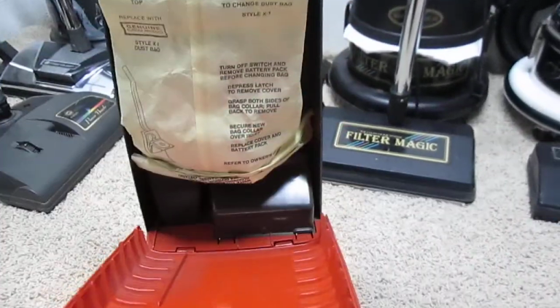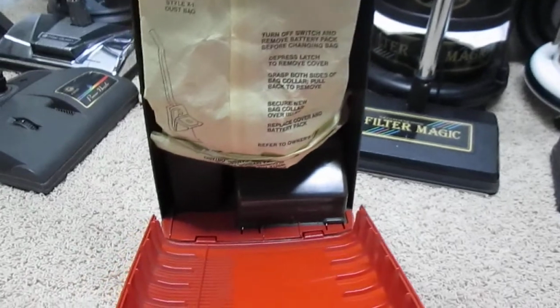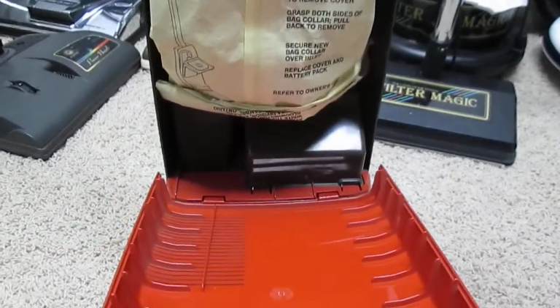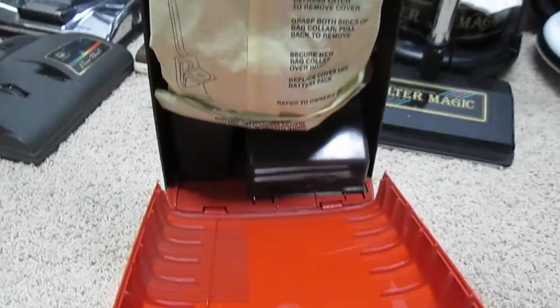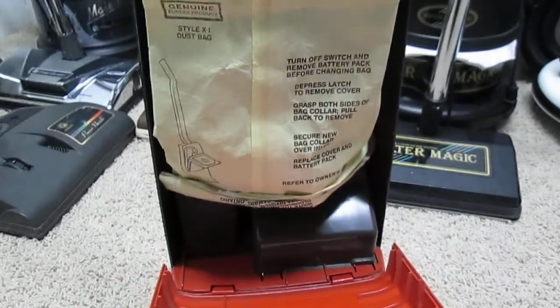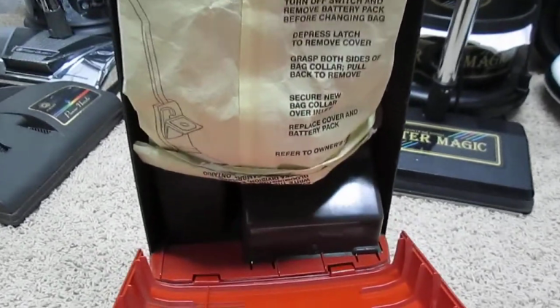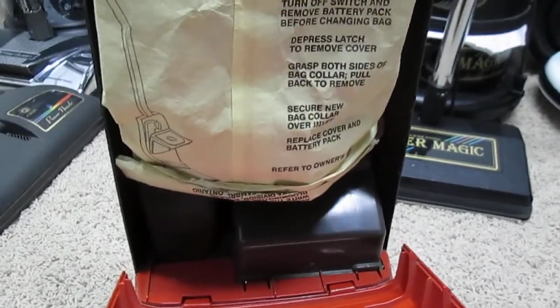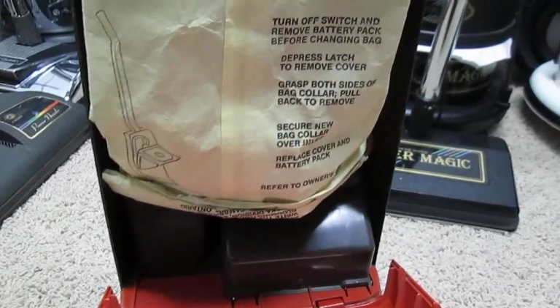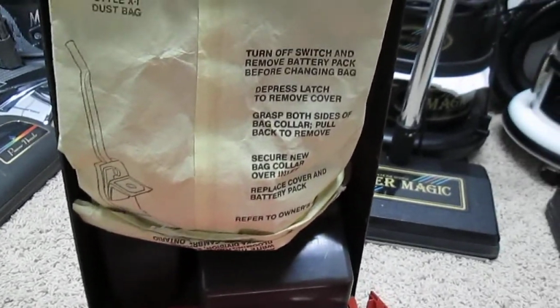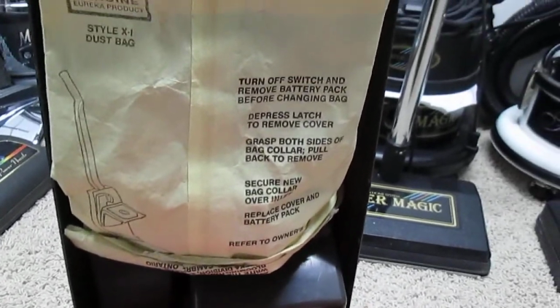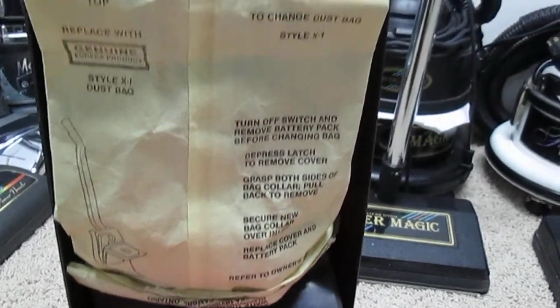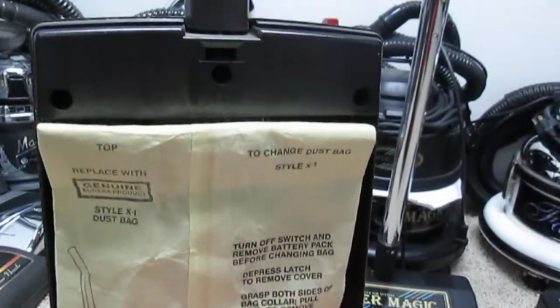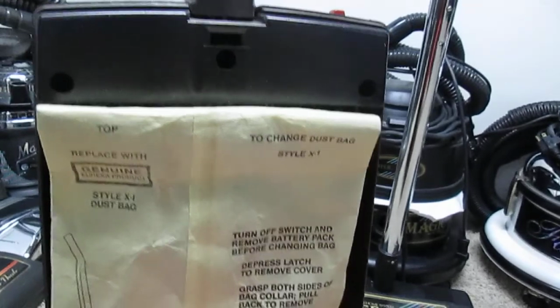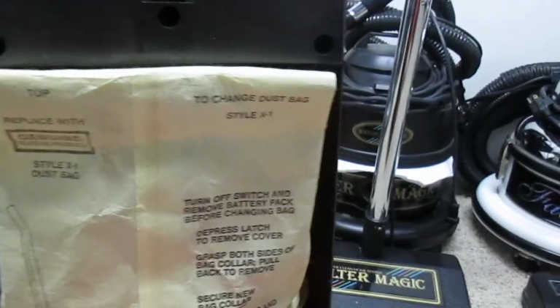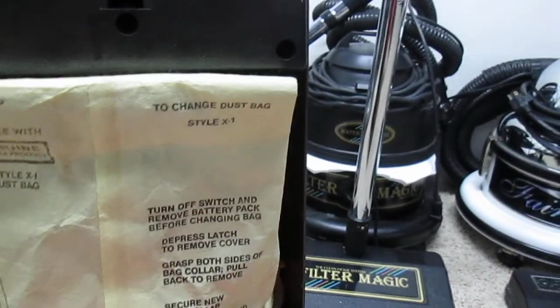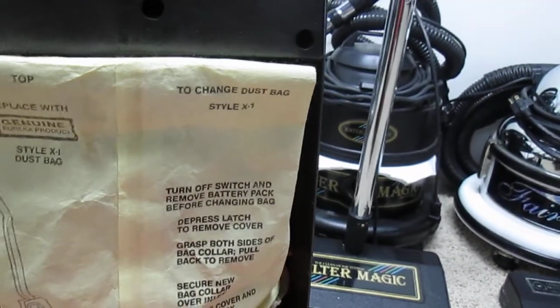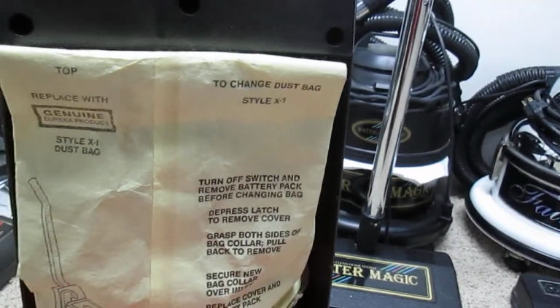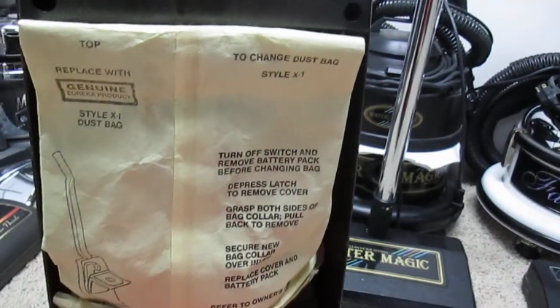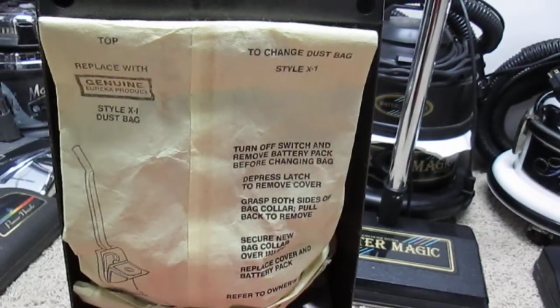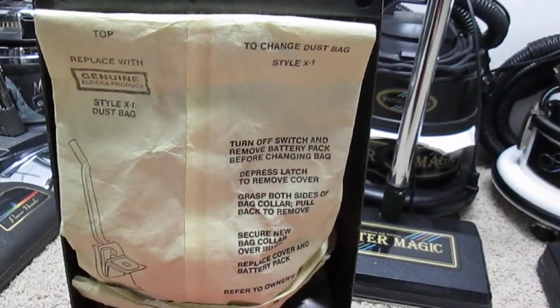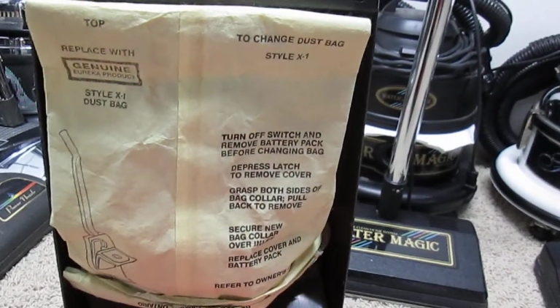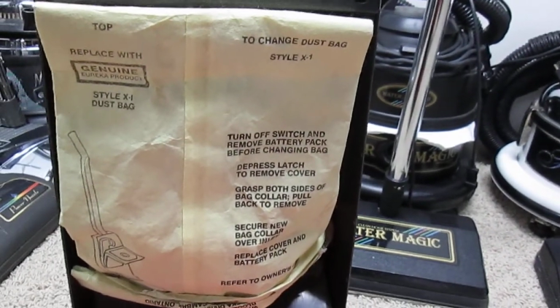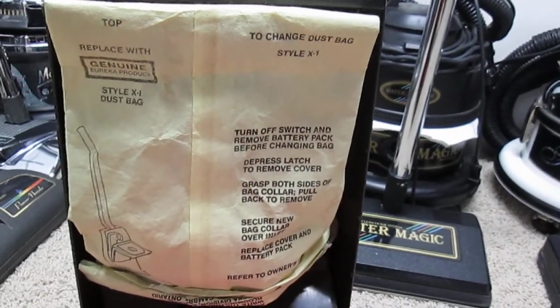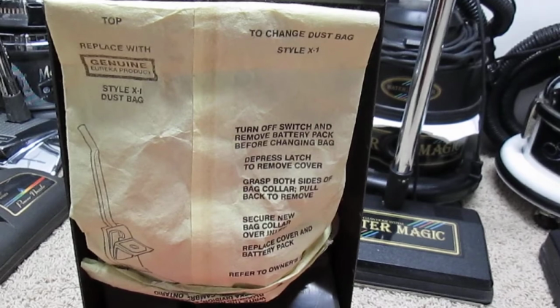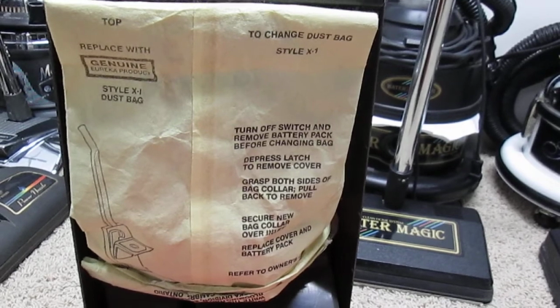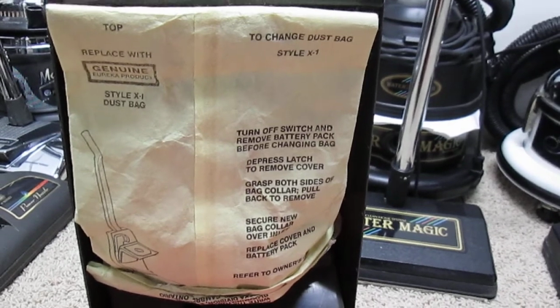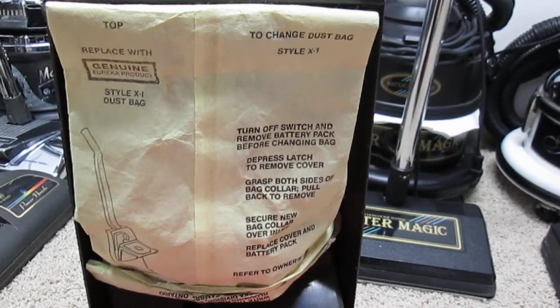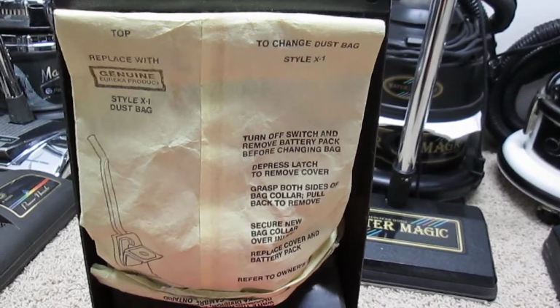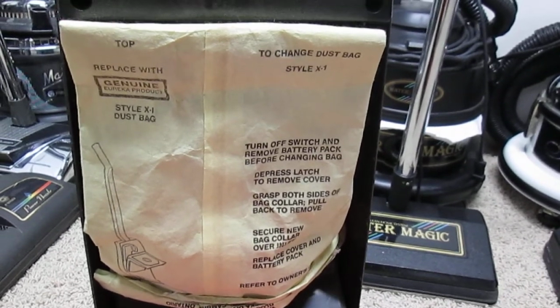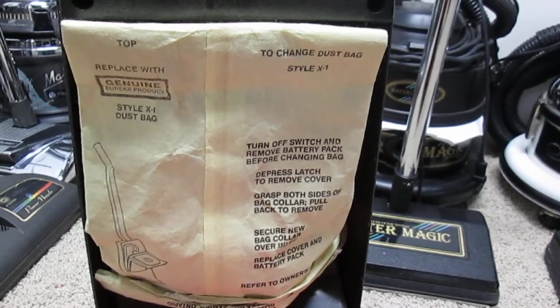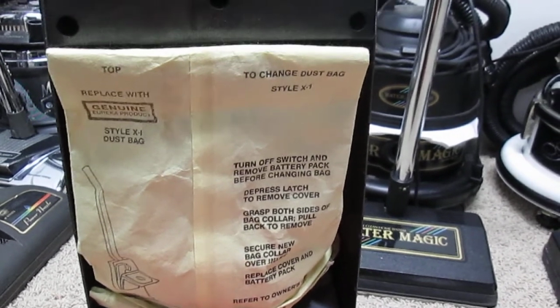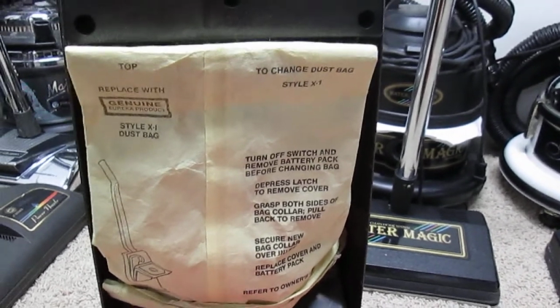As you can see there's the unusual style X1 bag. It was filled with debris so I cut out the bottom and shook all the dust out, then re-stapled it and taped it back together.